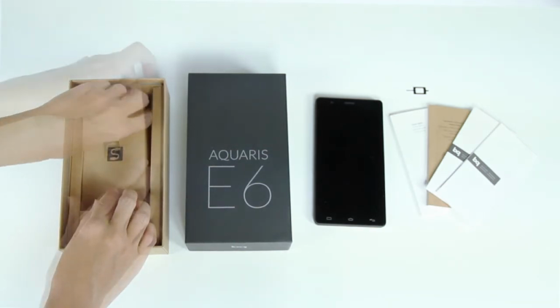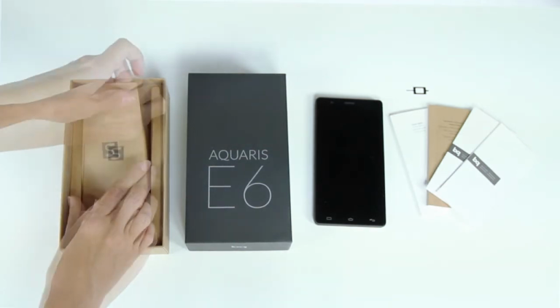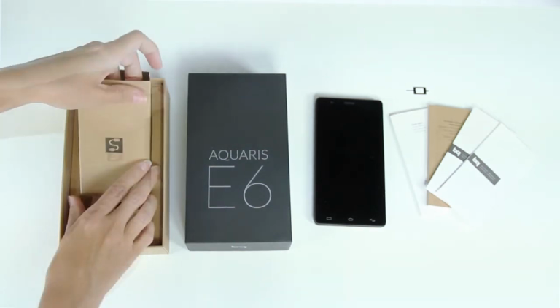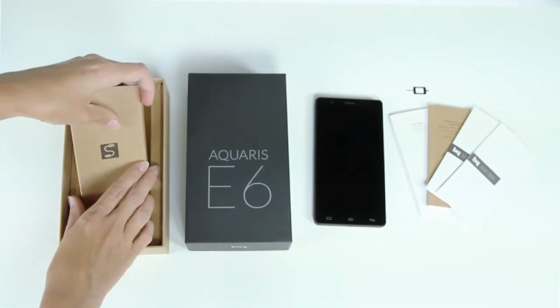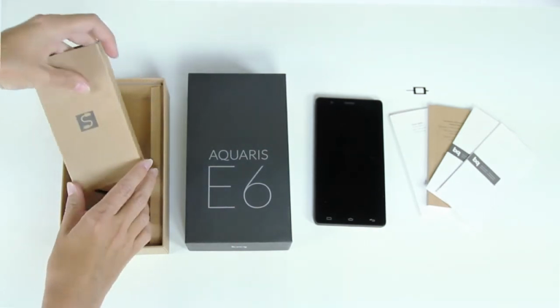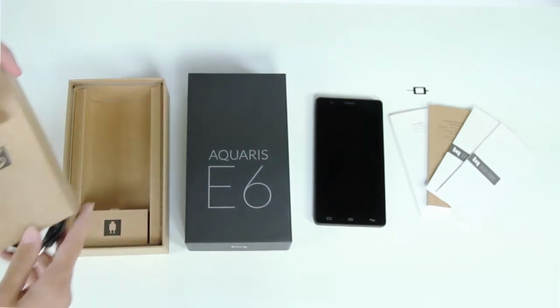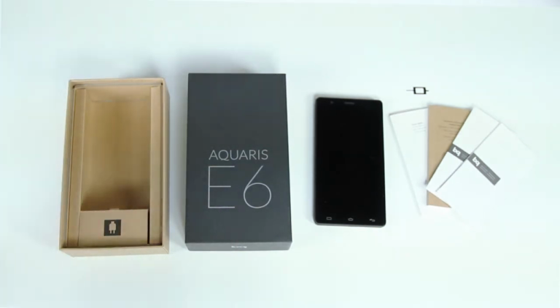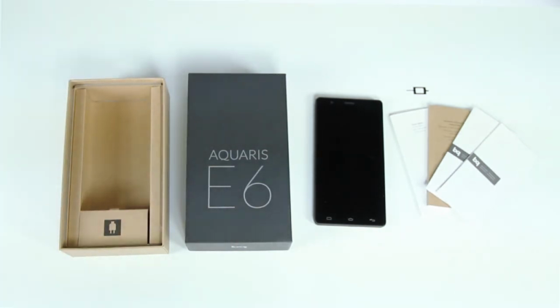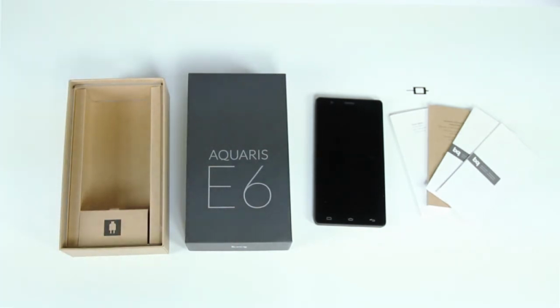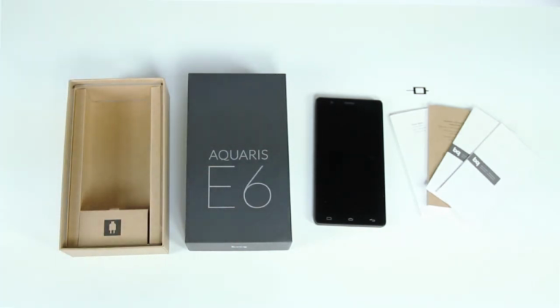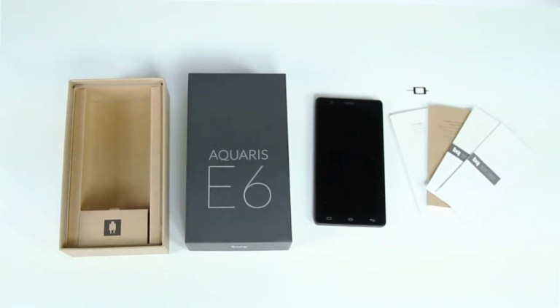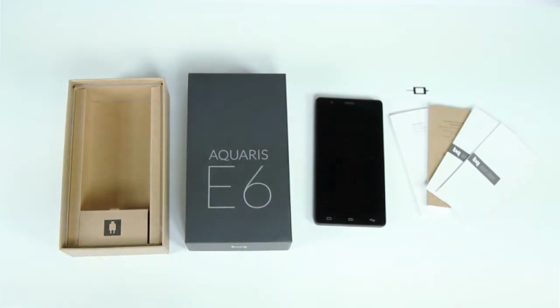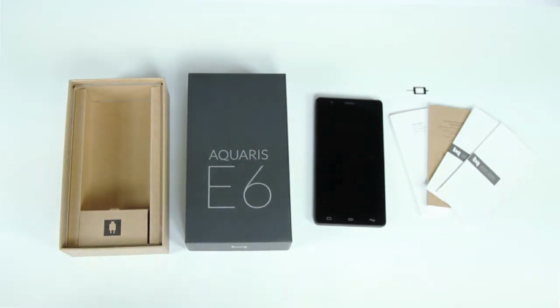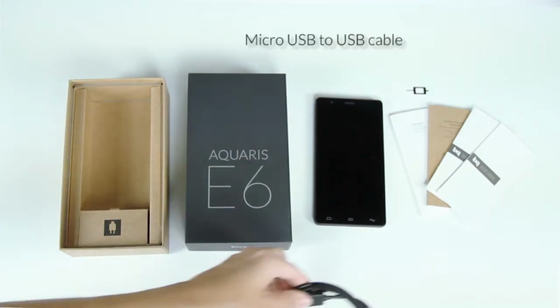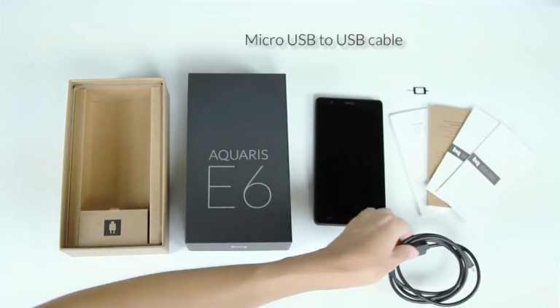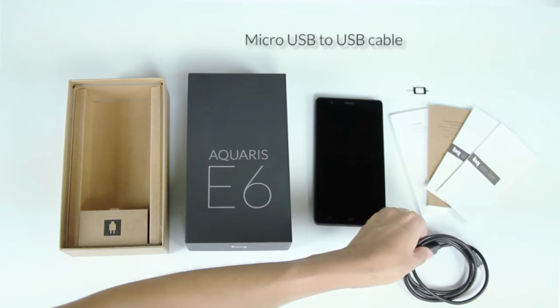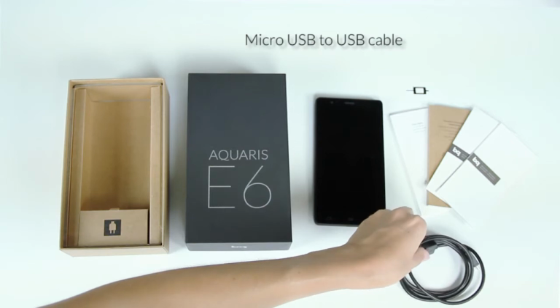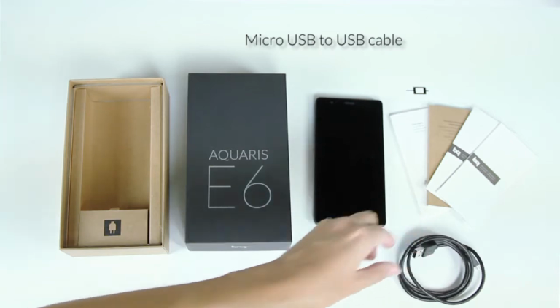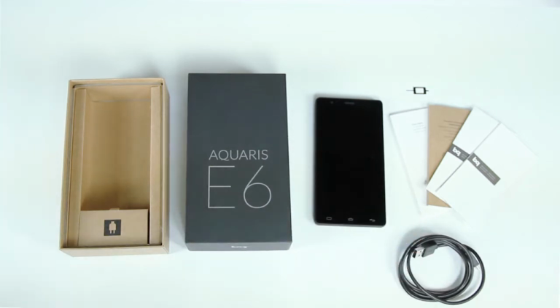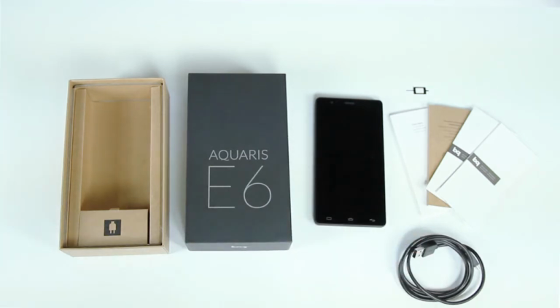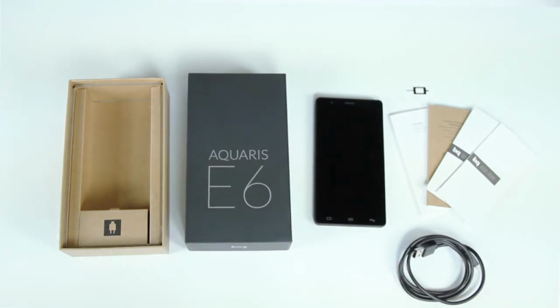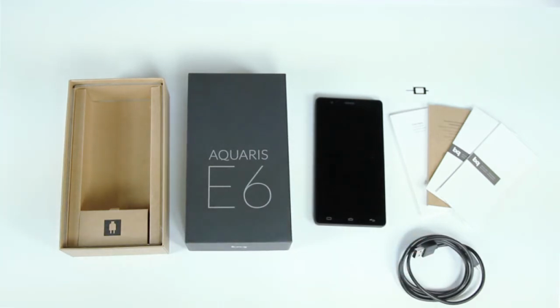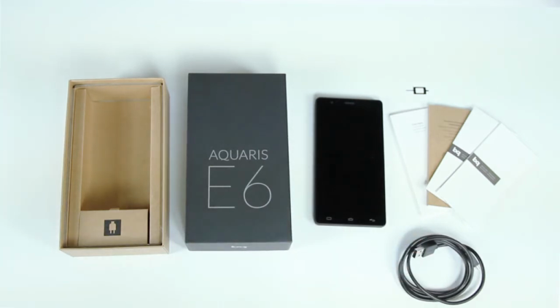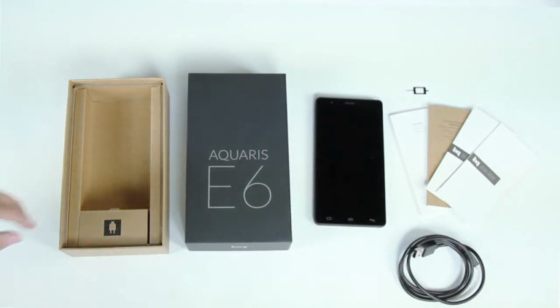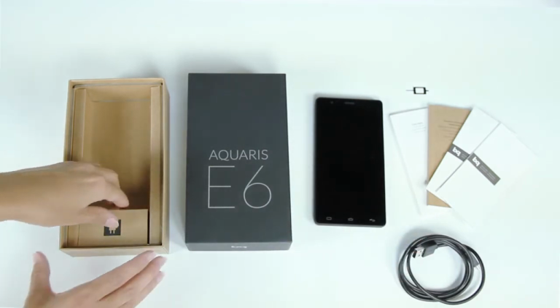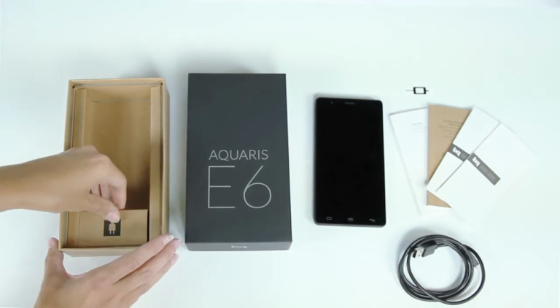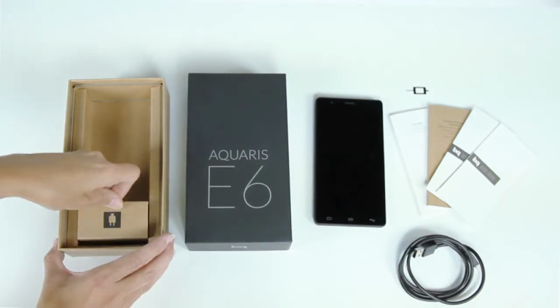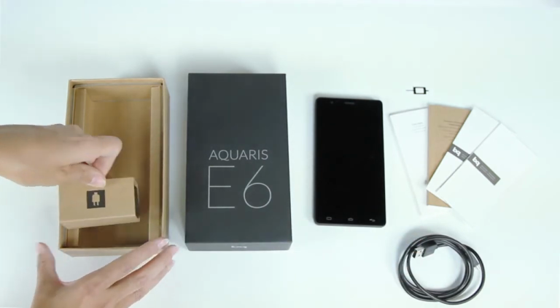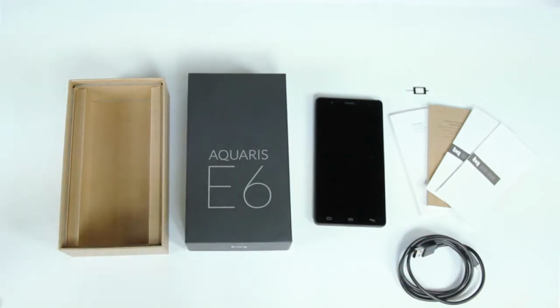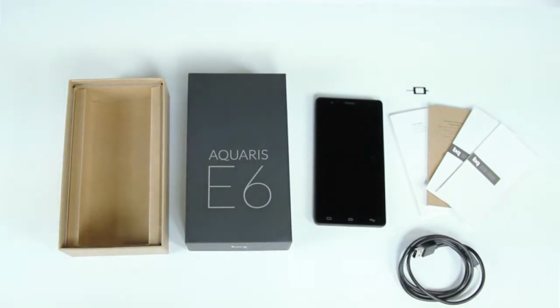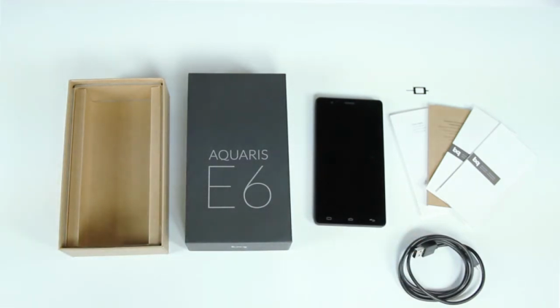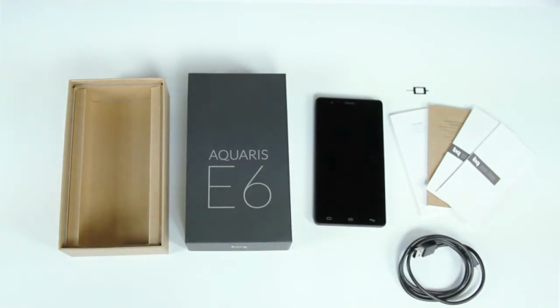Additionally, in the bottom of the box, you'll find the micro USB to USB cable and the mains adapter.